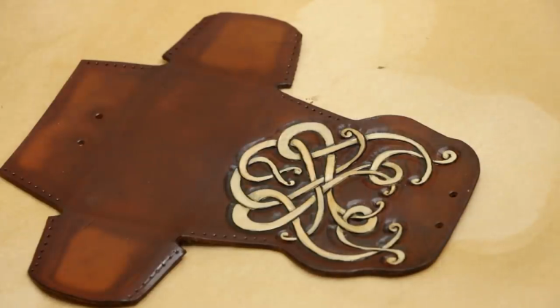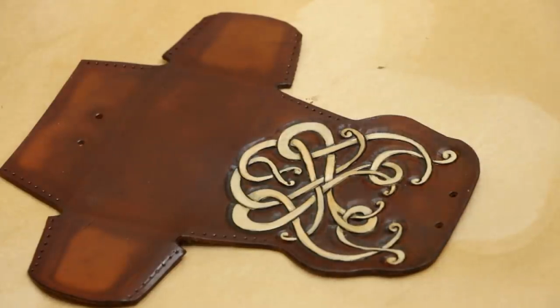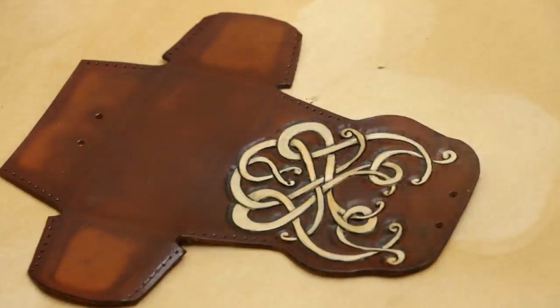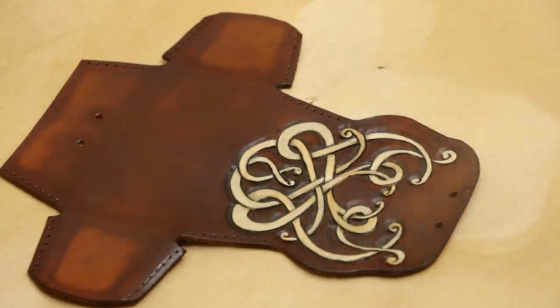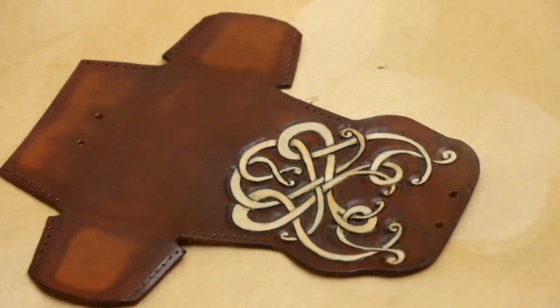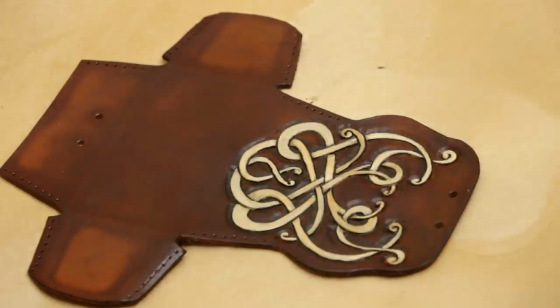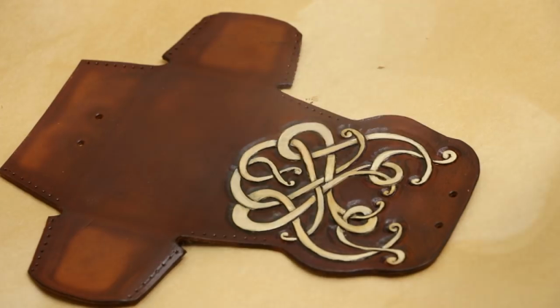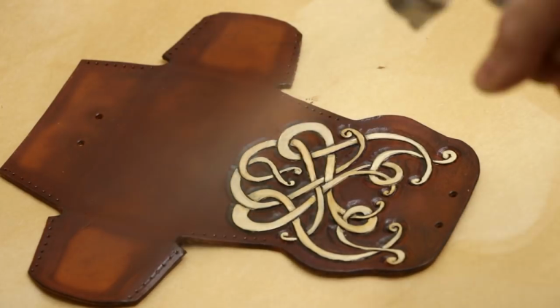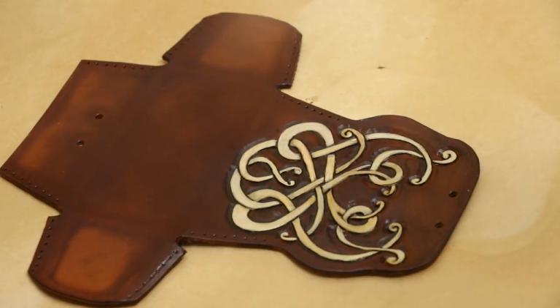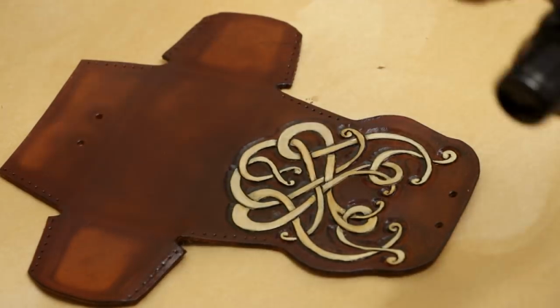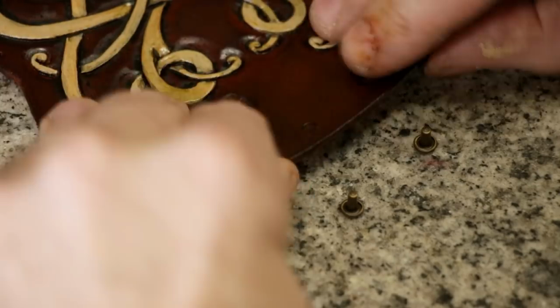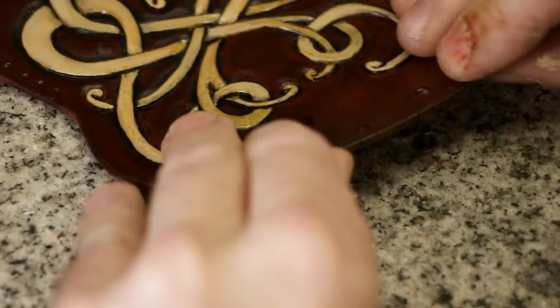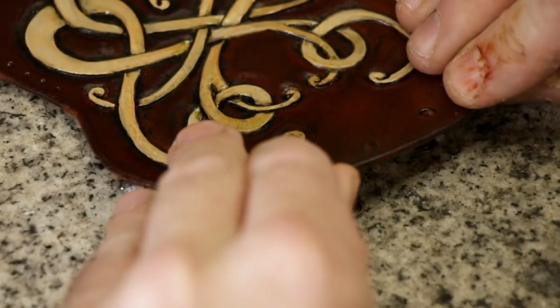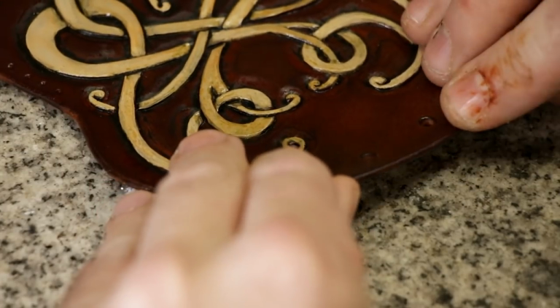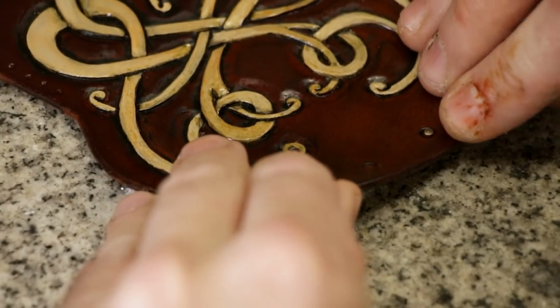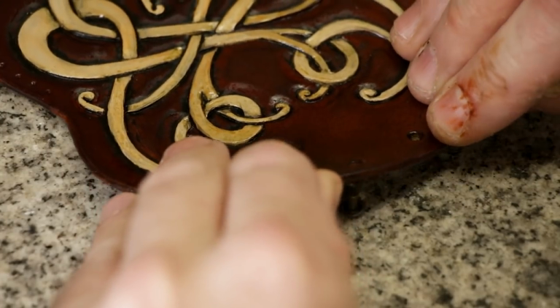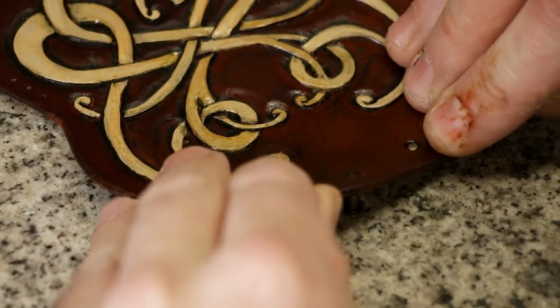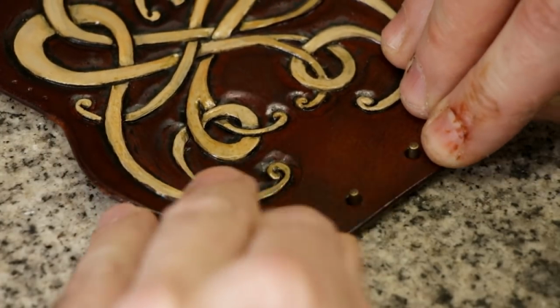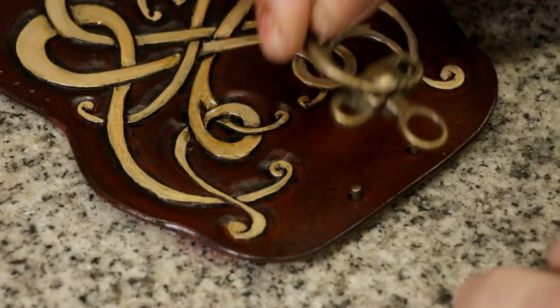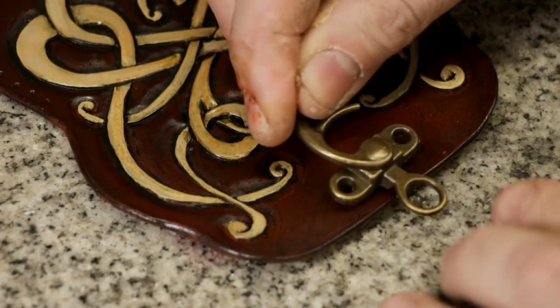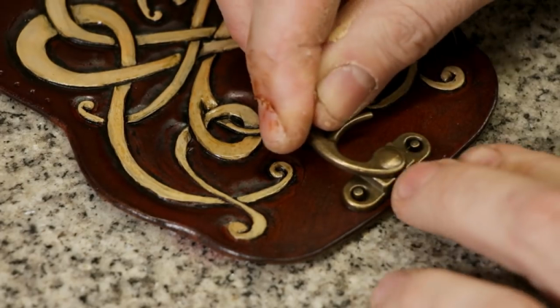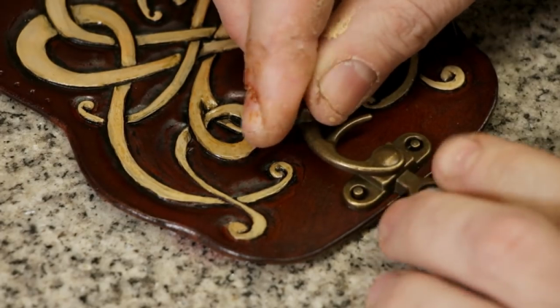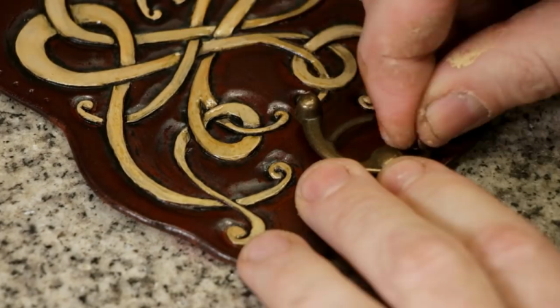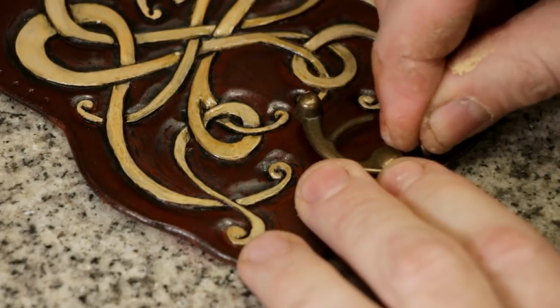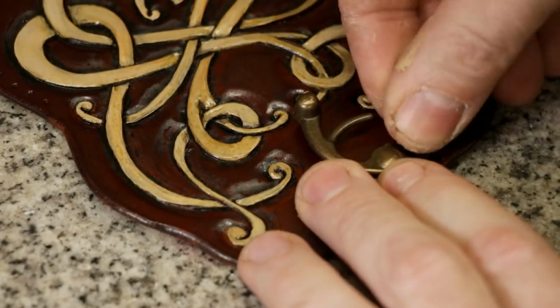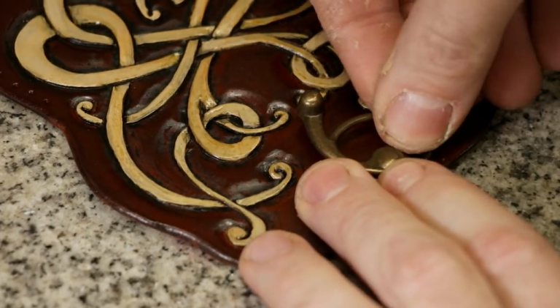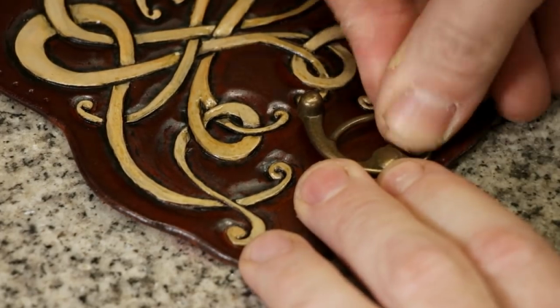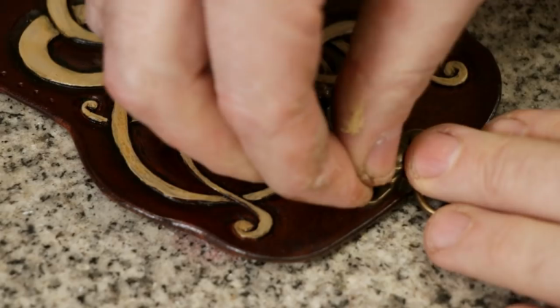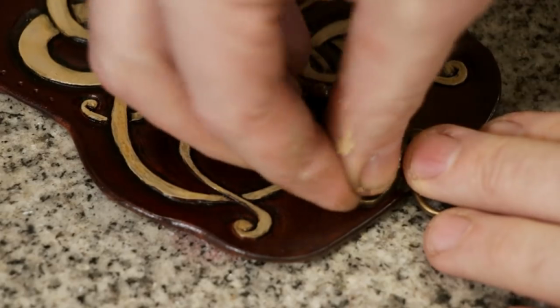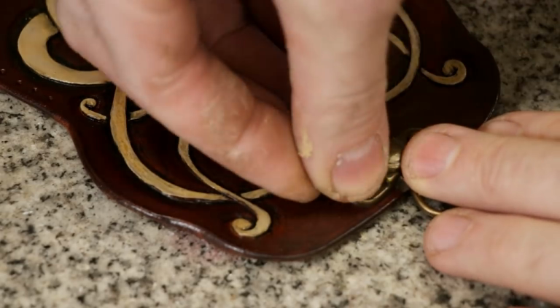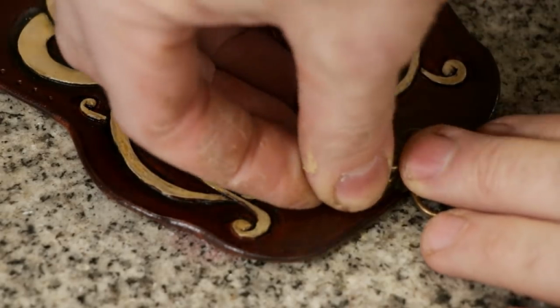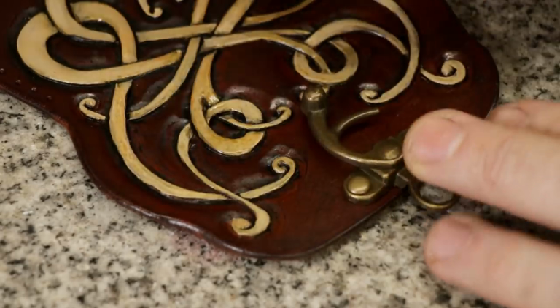Now I just put on one more little coat of resaline to seal it, and we're just going to rivet on the top and bottom of our swing clasp before we stitch together our four corners.